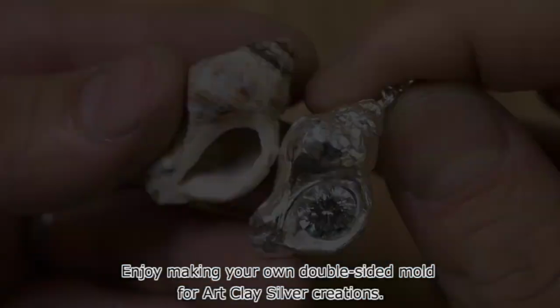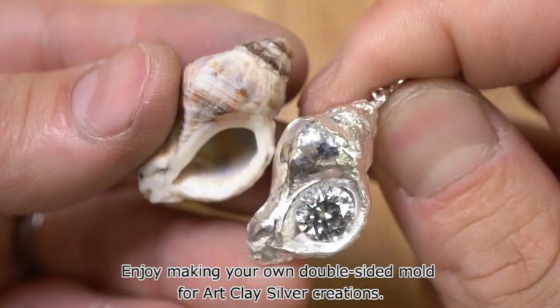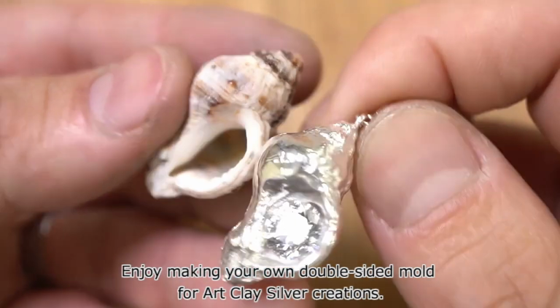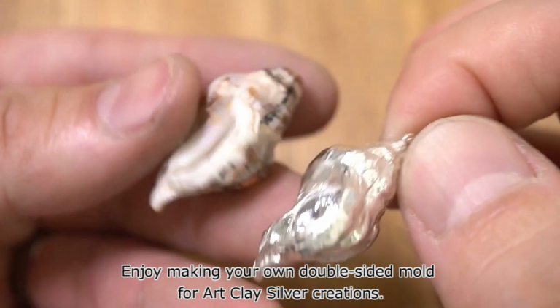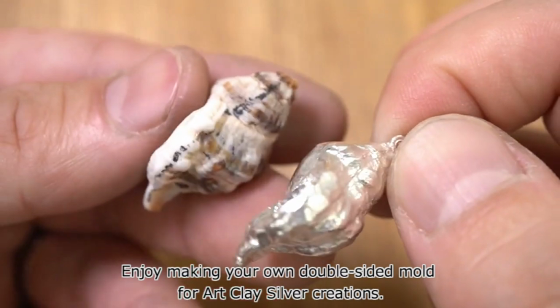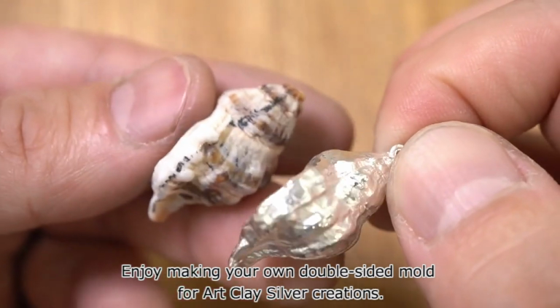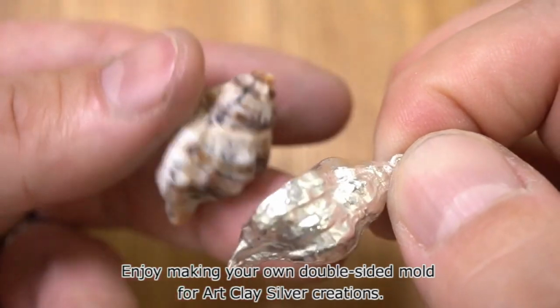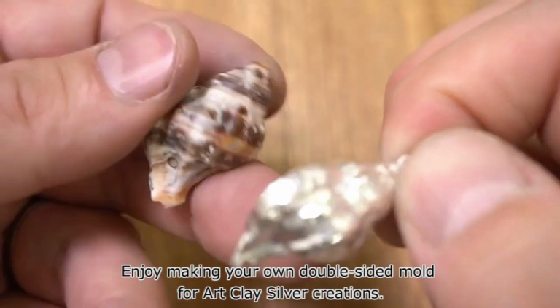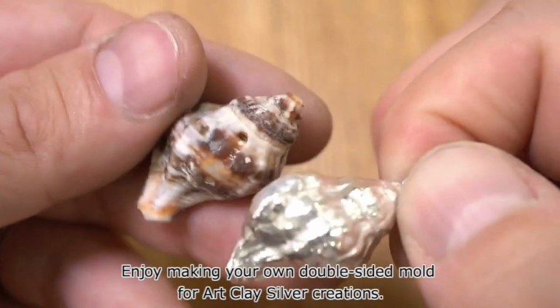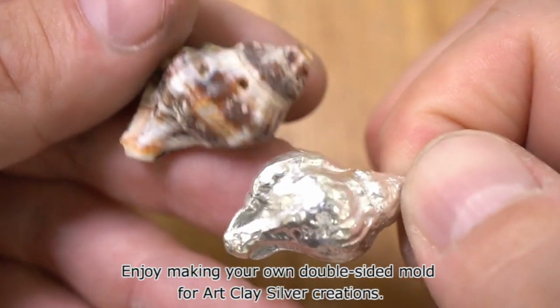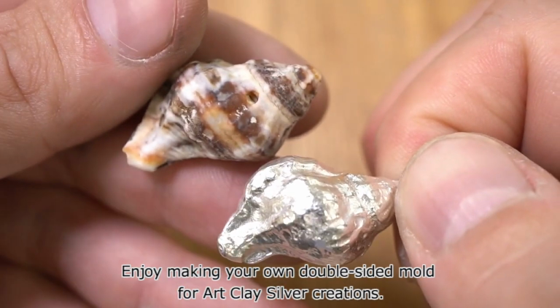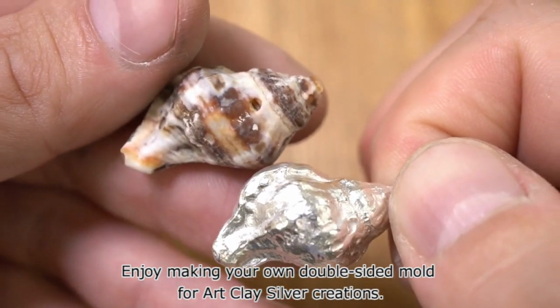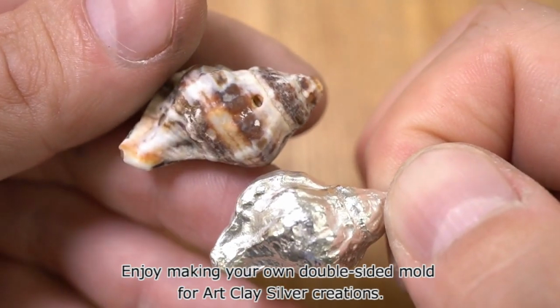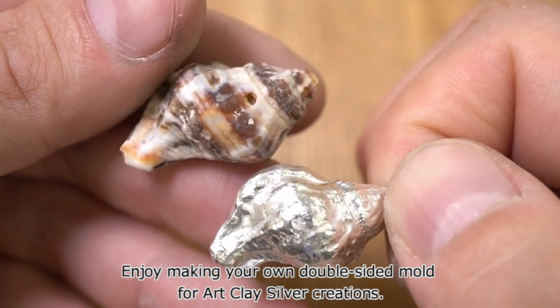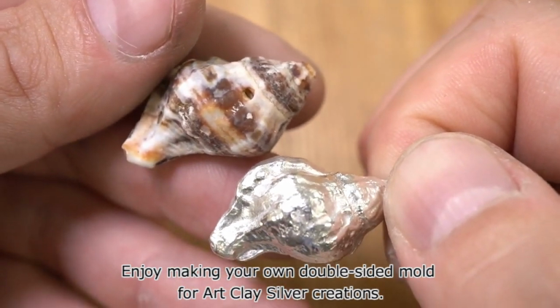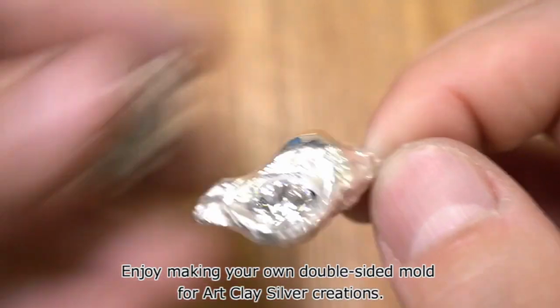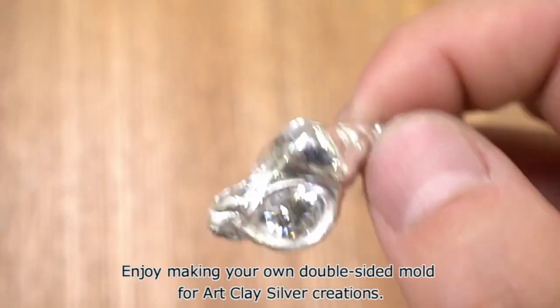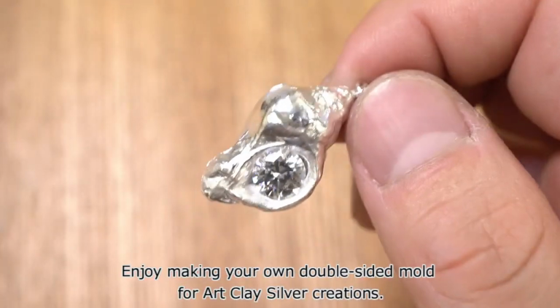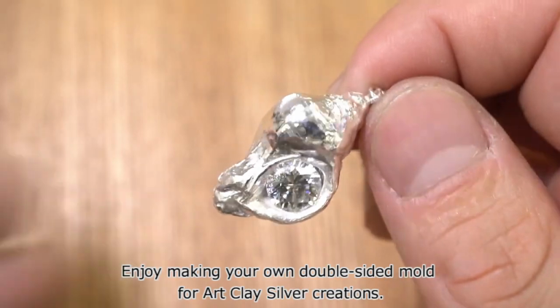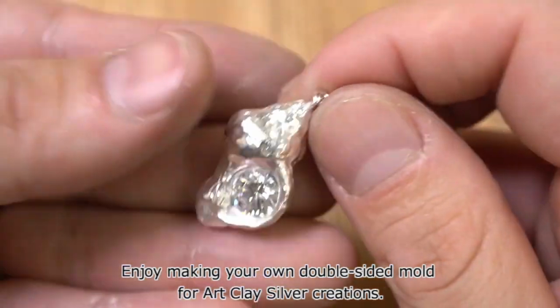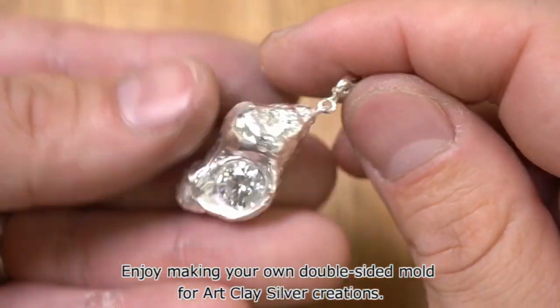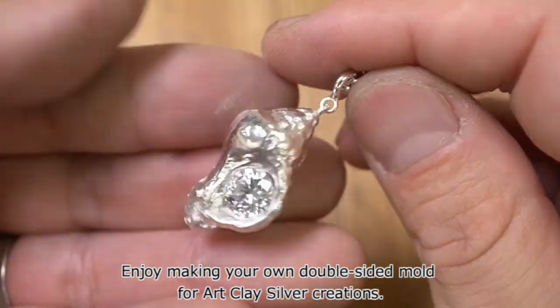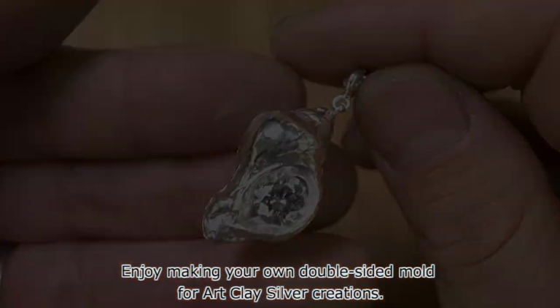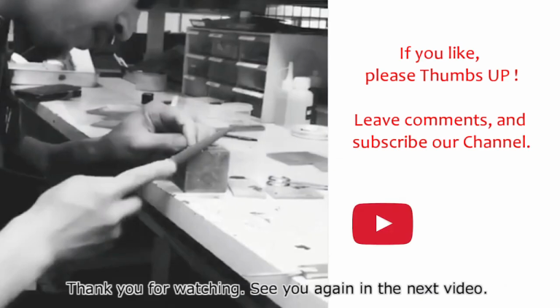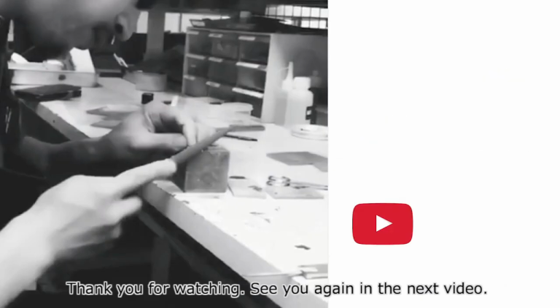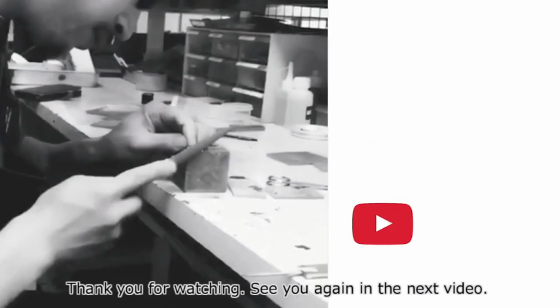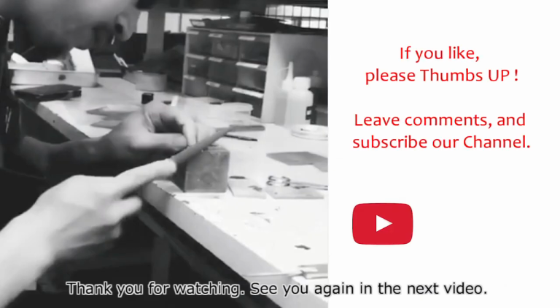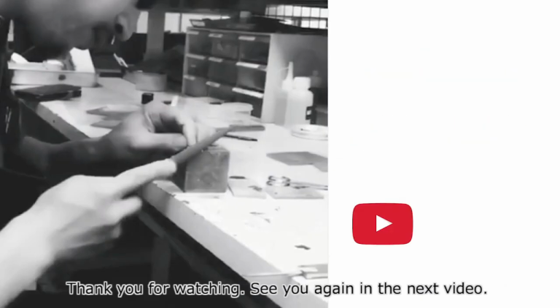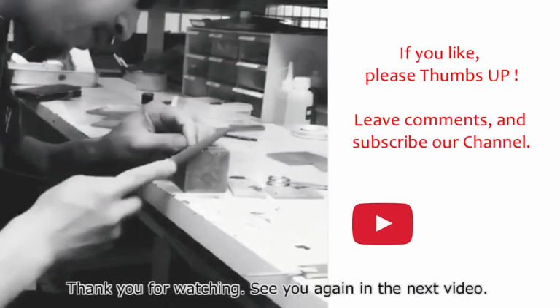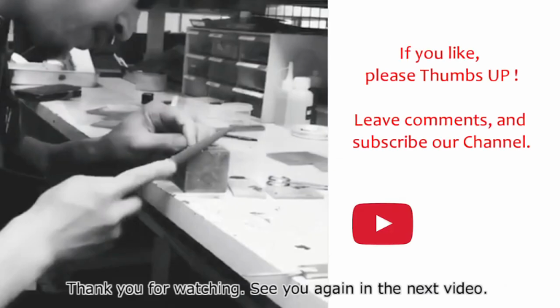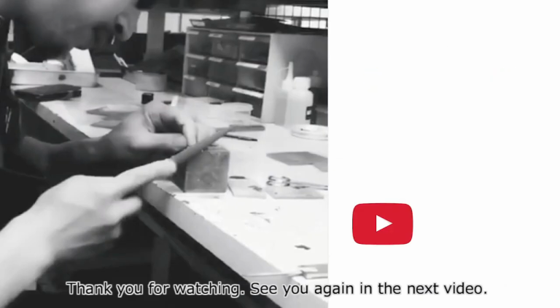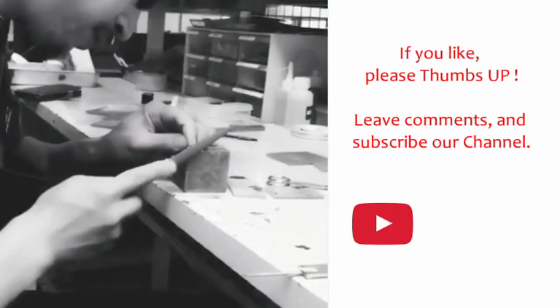Enjoy making your own double-sided mold for art clay silver creations. Thank you for watching — see you again in the next video!